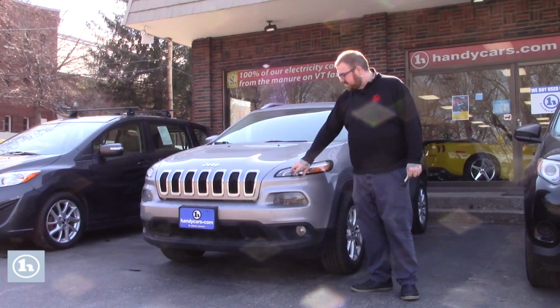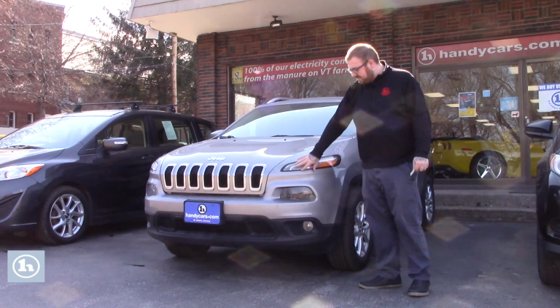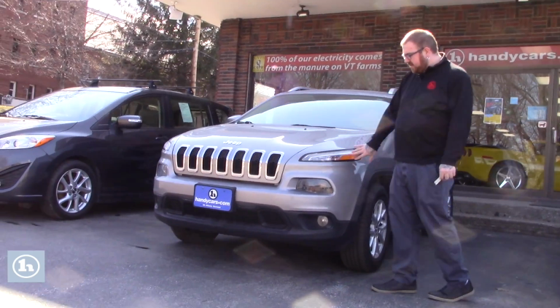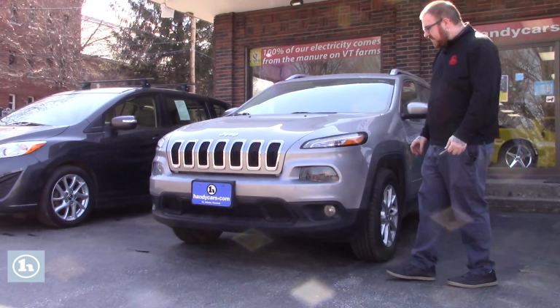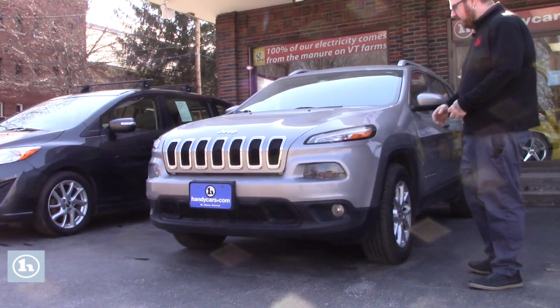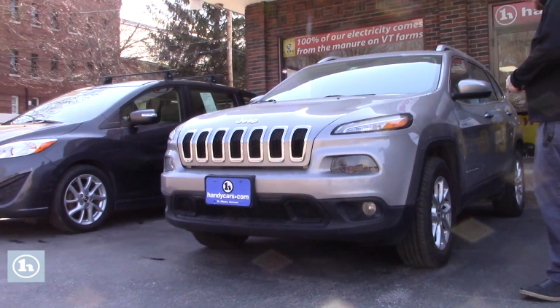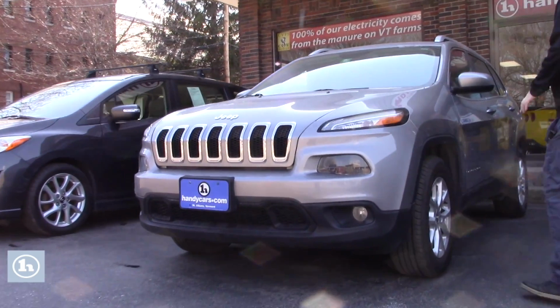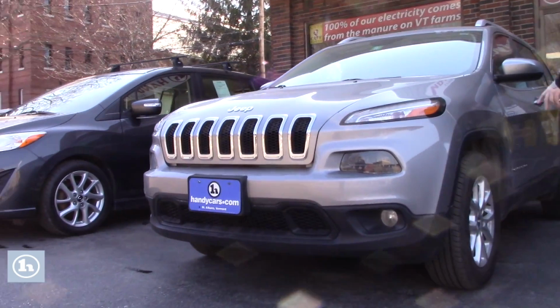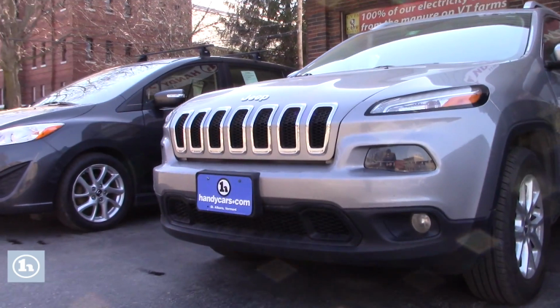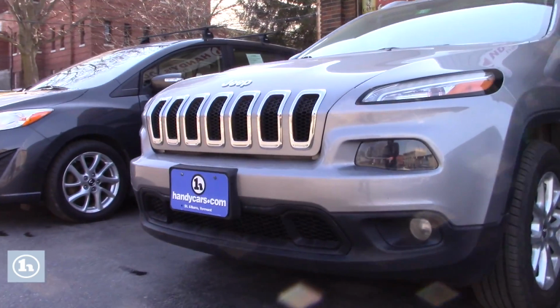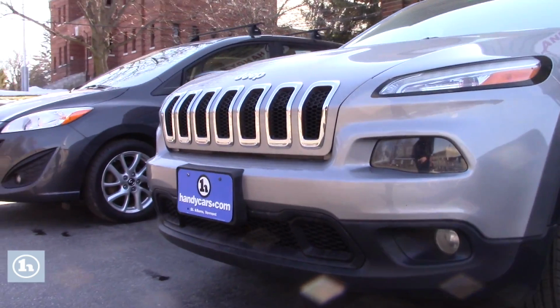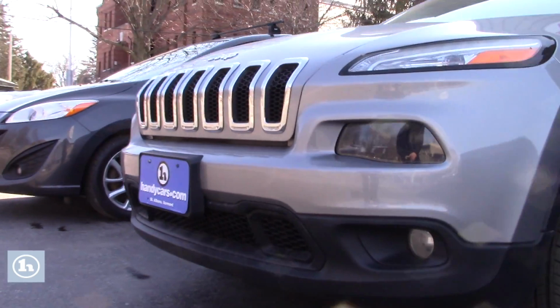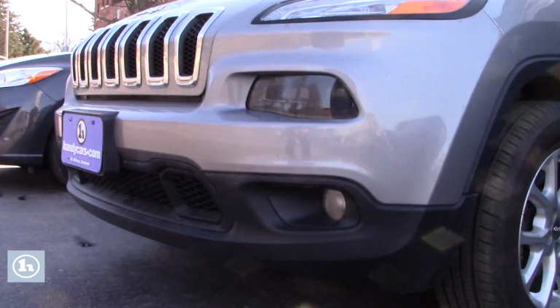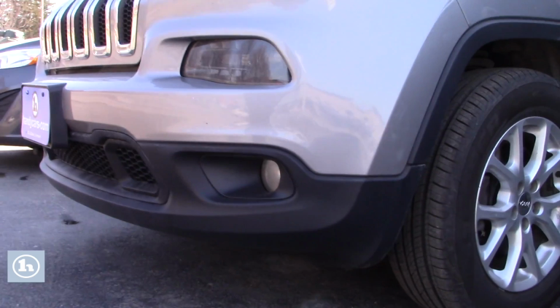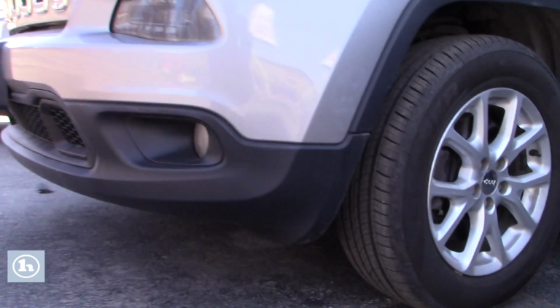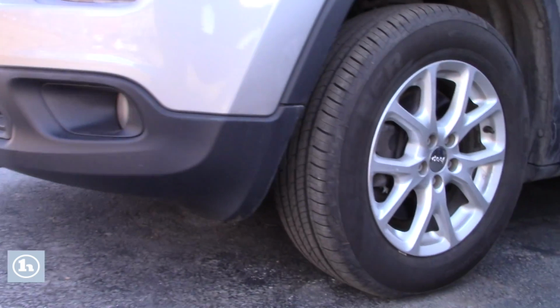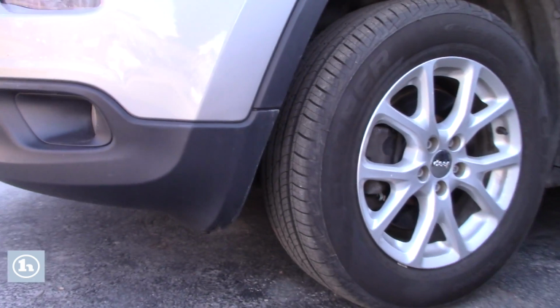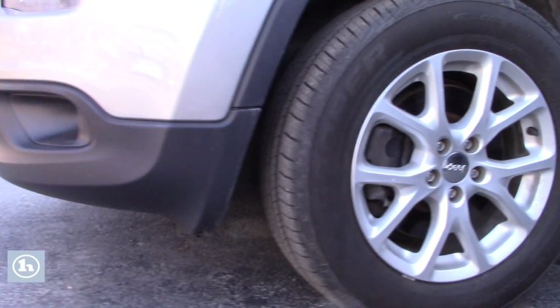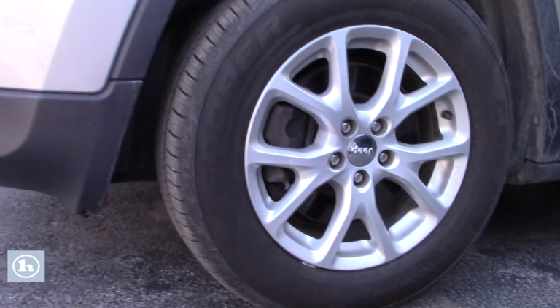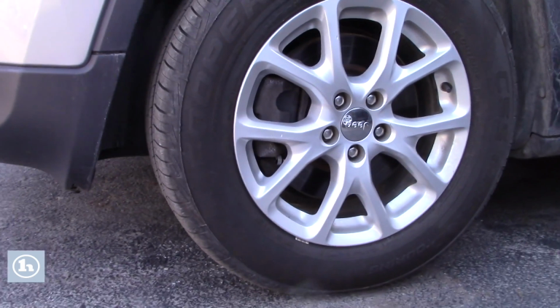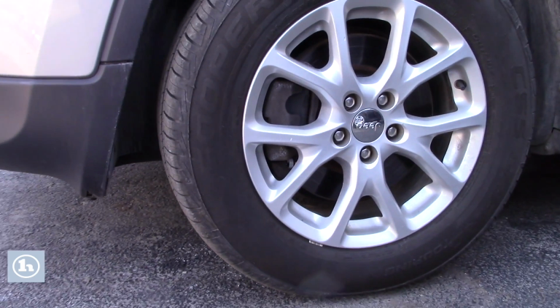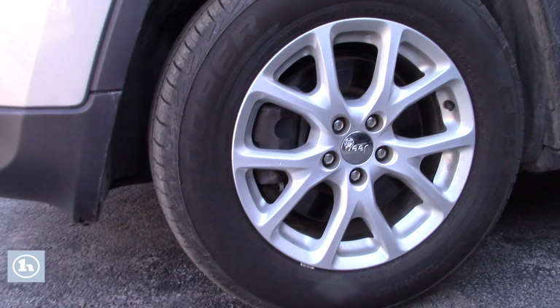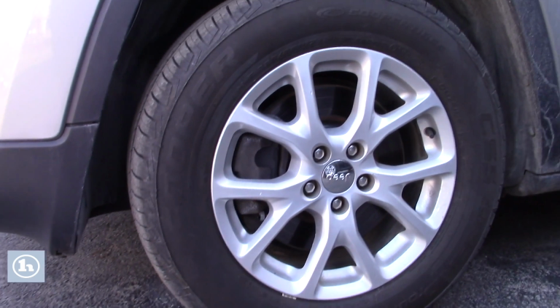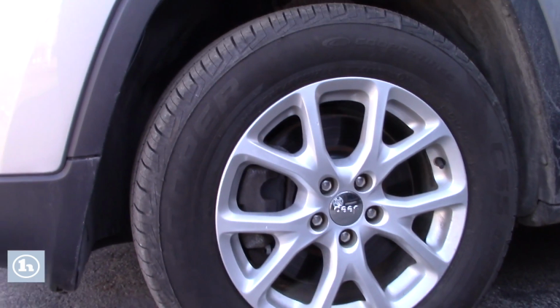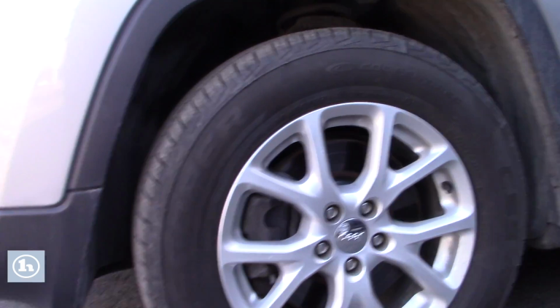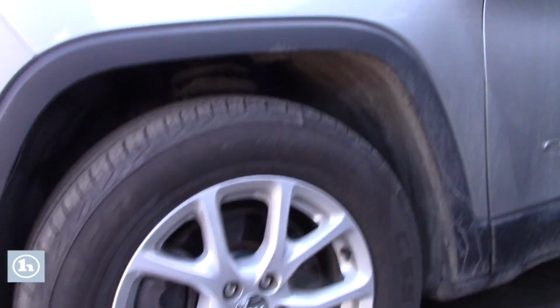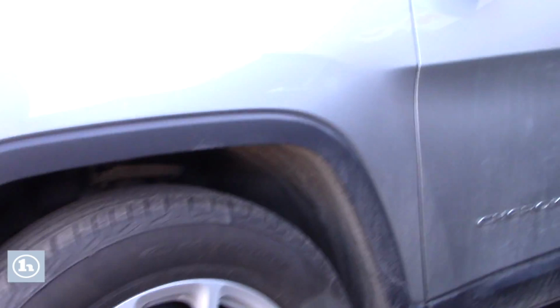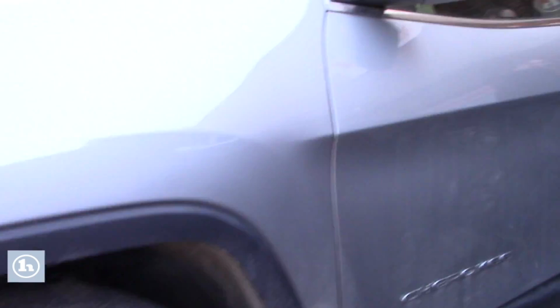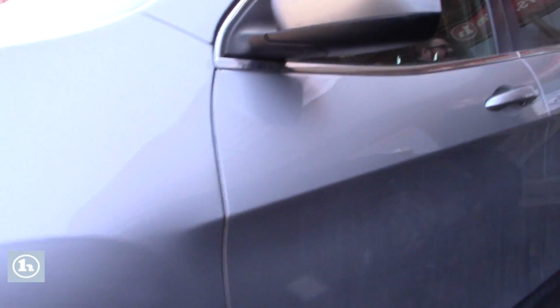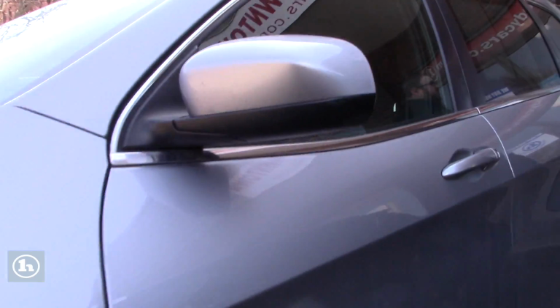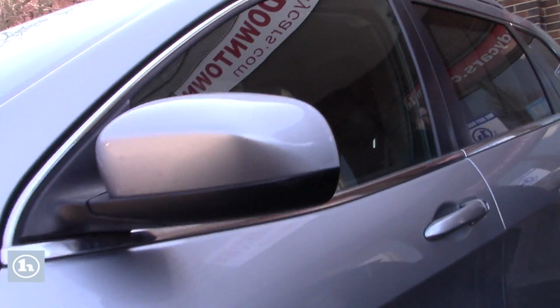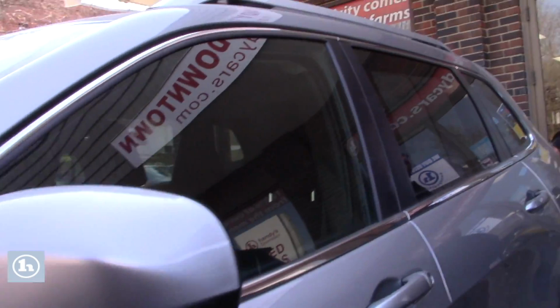This does have the LED daytime running lights. If you come down along the side of the vehicle, it is on the Jeep alloy wheels. We actually had brand new brakes and all-season tires put on this vehicle, so you've got brand new brakes and tires all the way around.